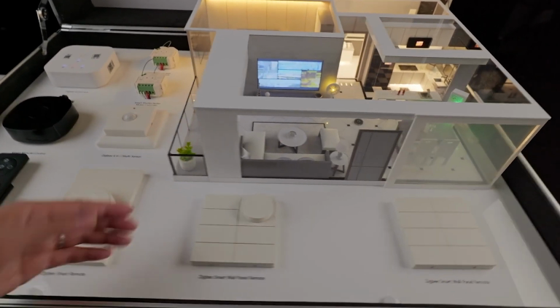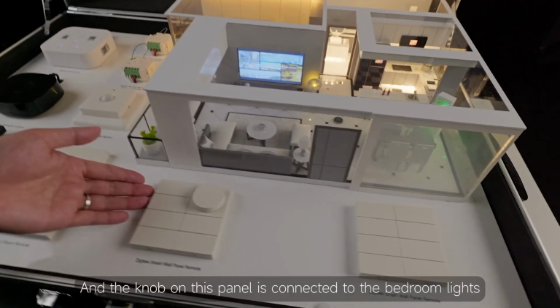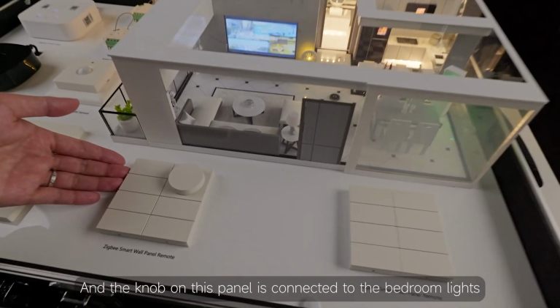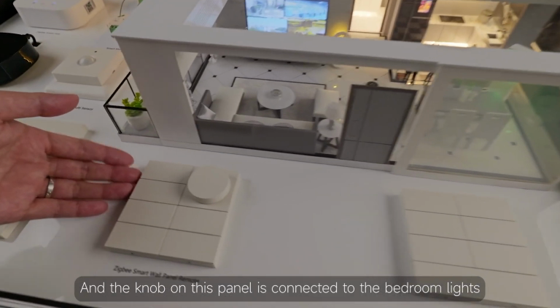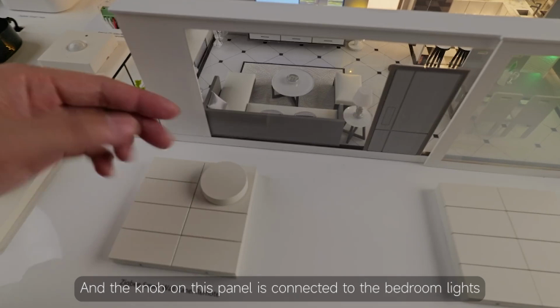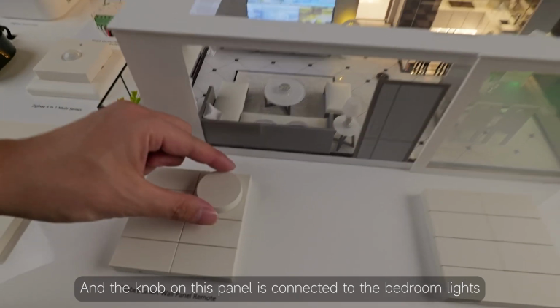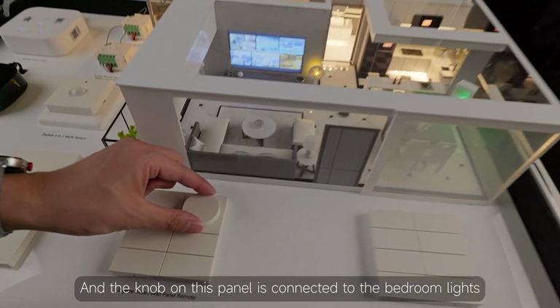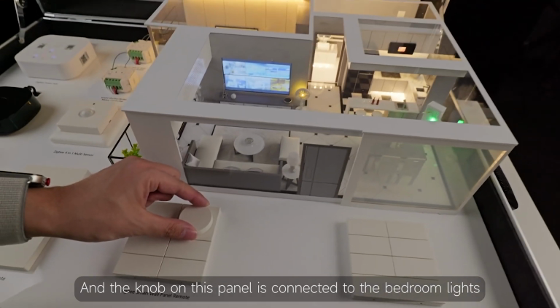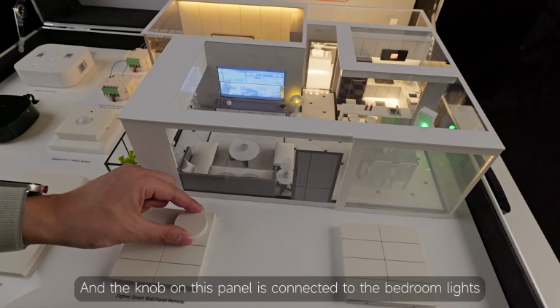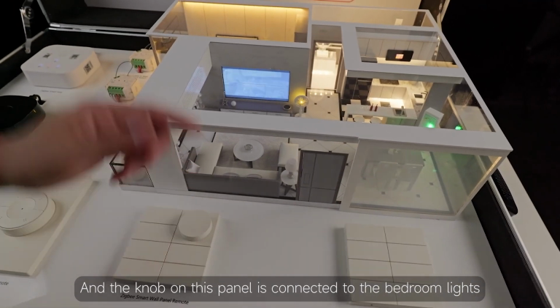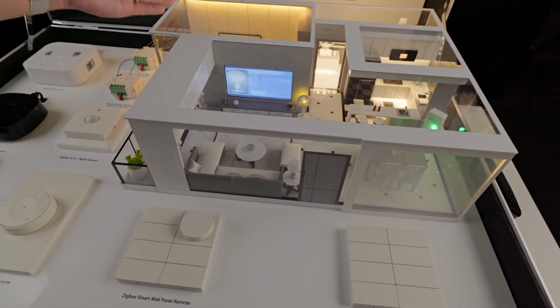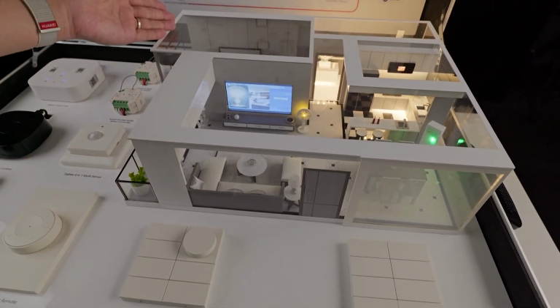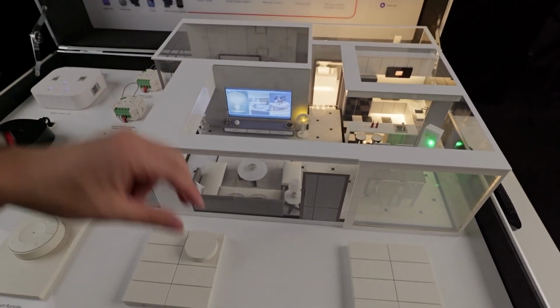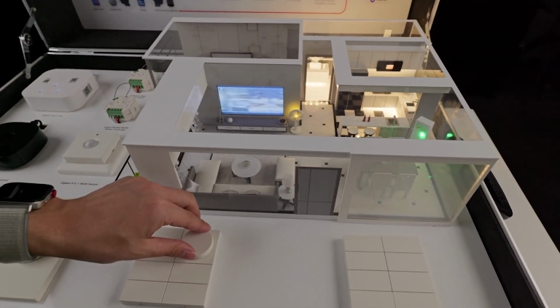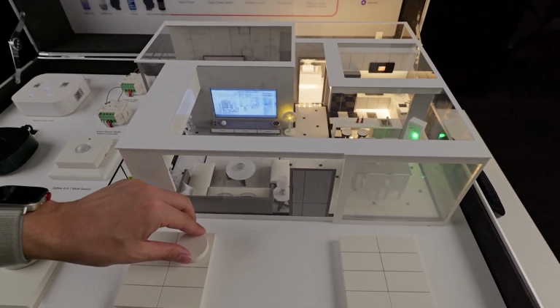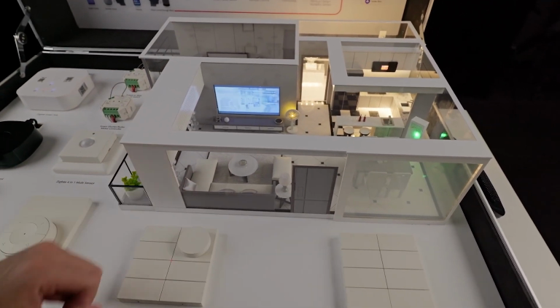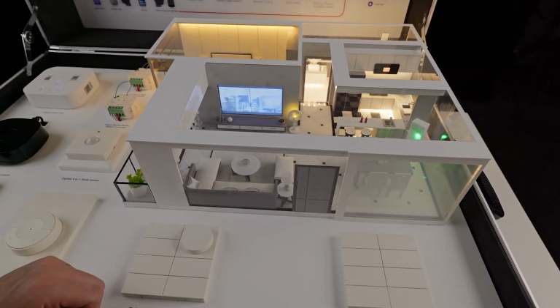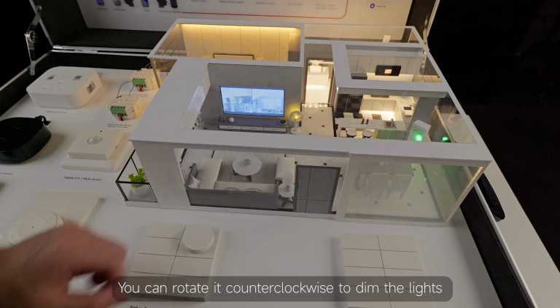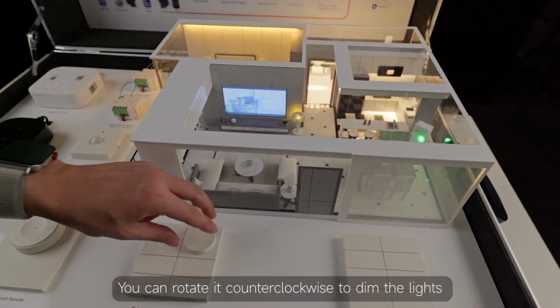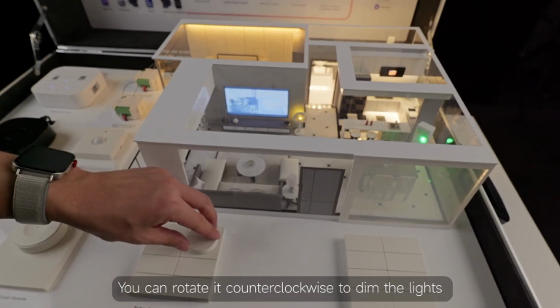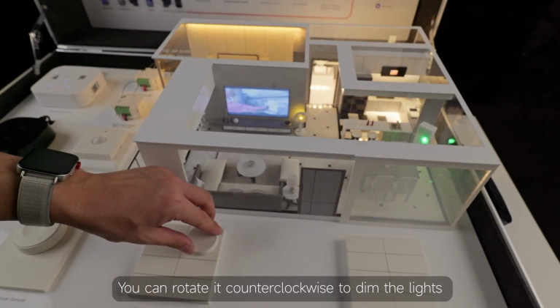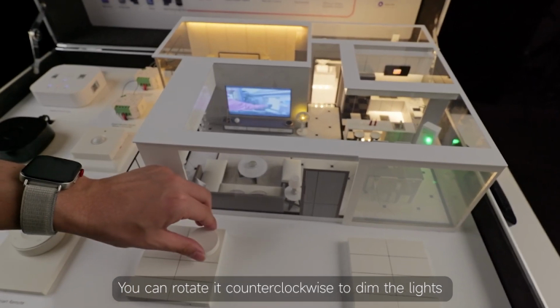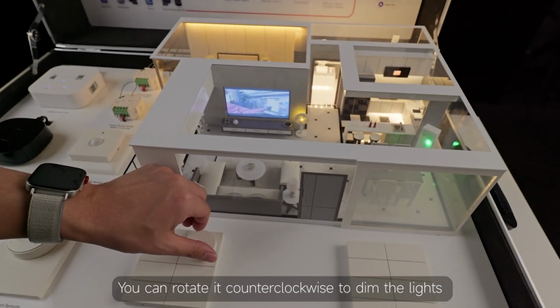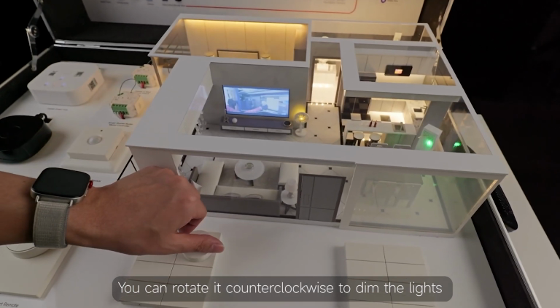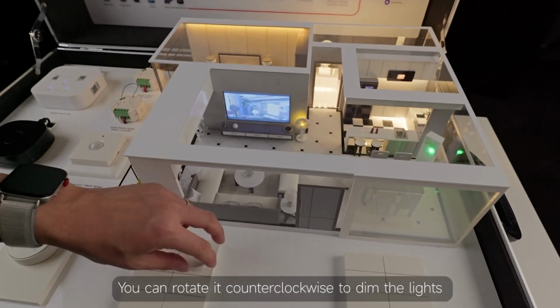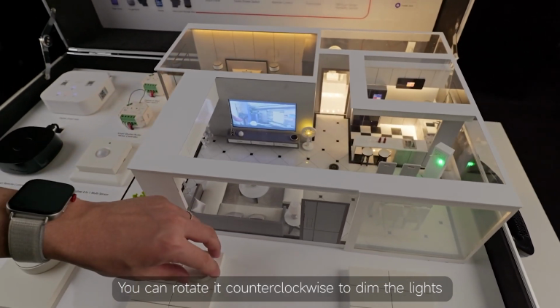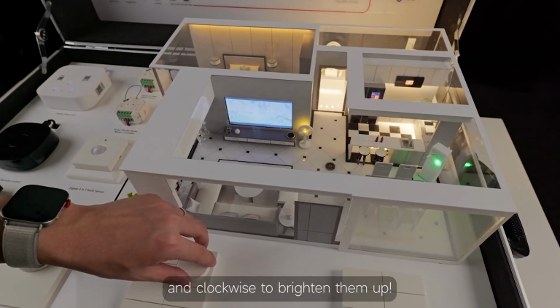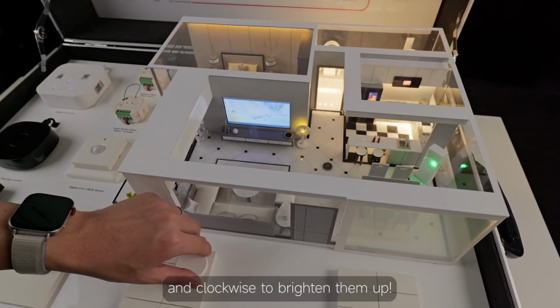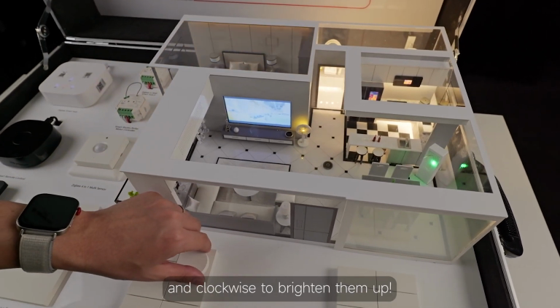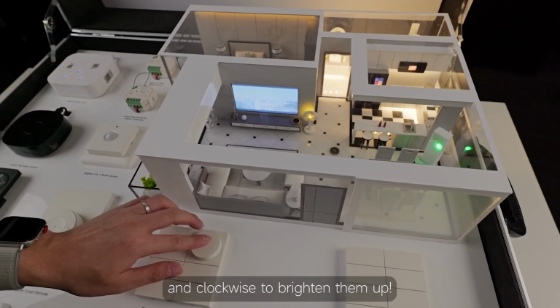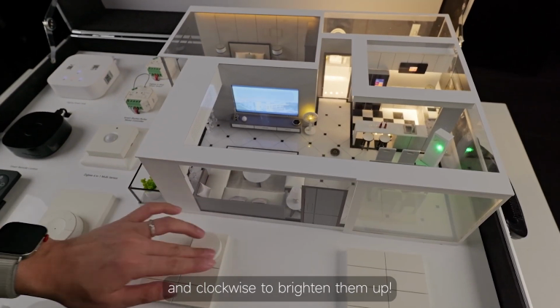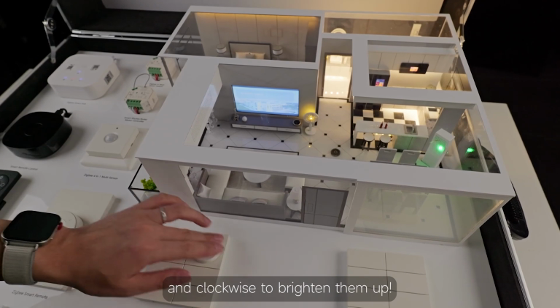The knob on this panel is connected to the bedroom lights. You can rotate it counterclockwise to dim the lights and clockwise to brighten them up.